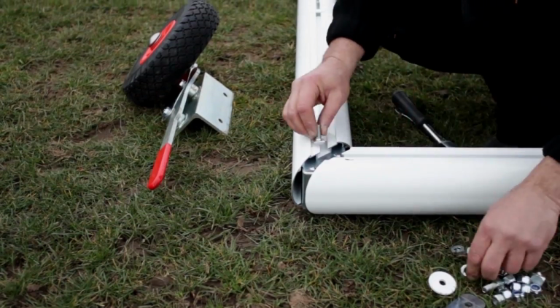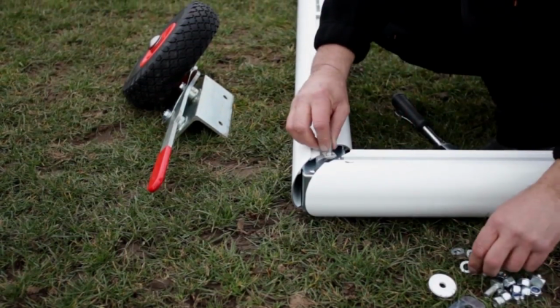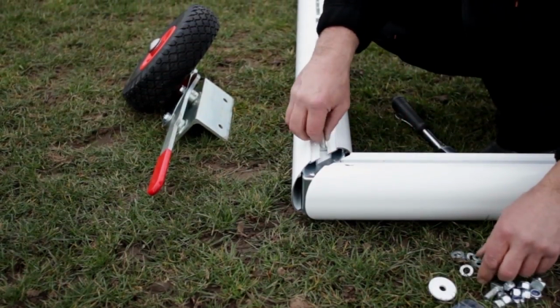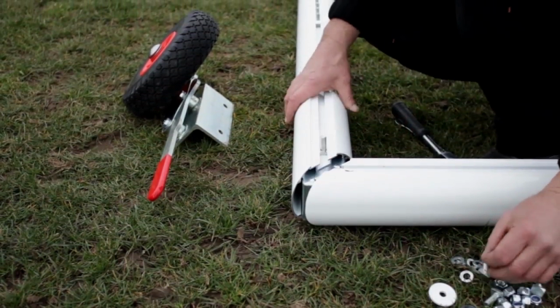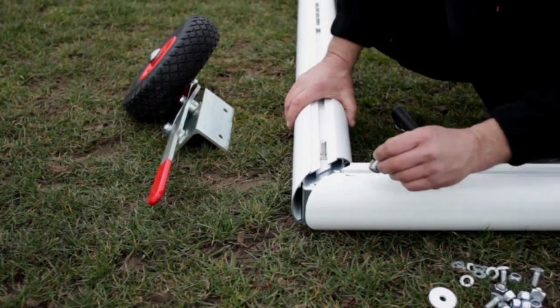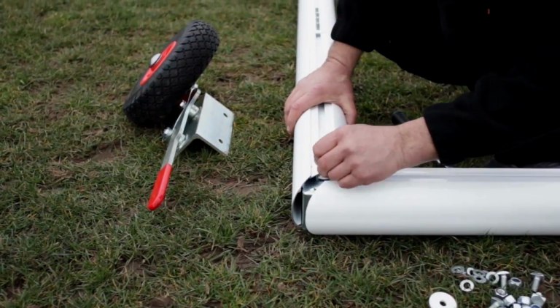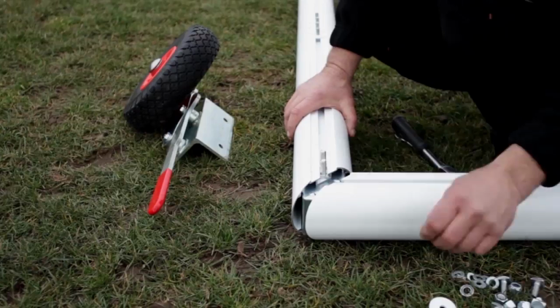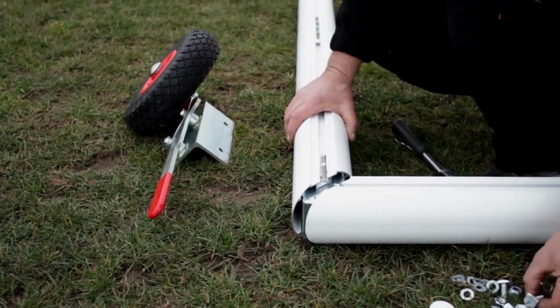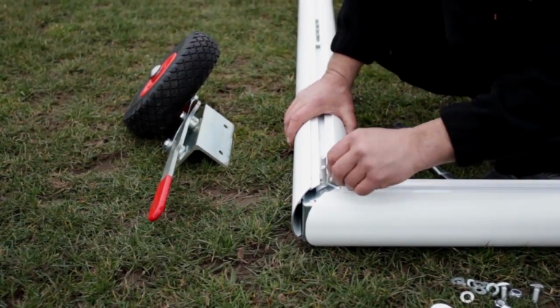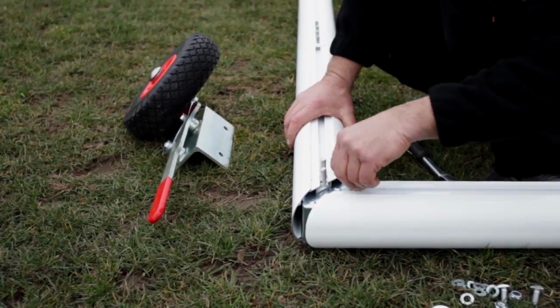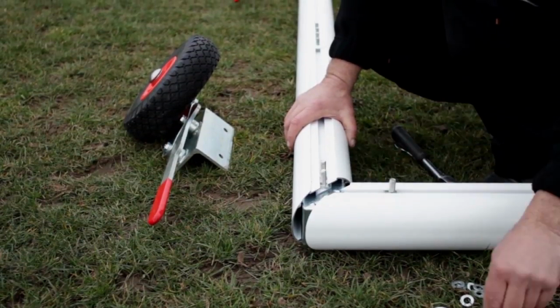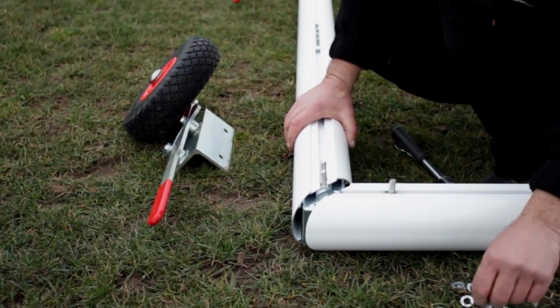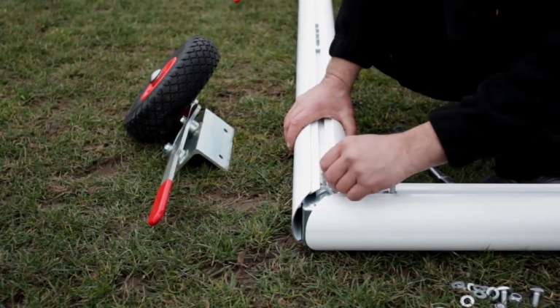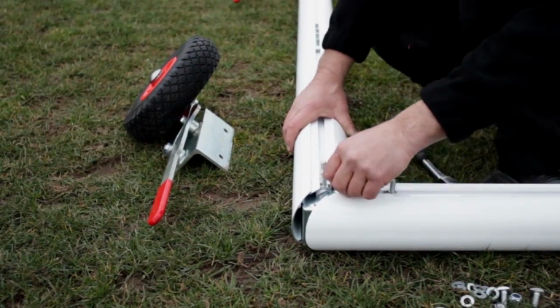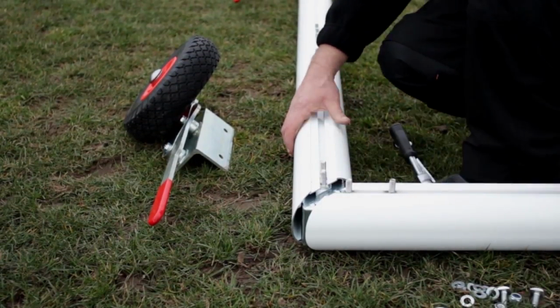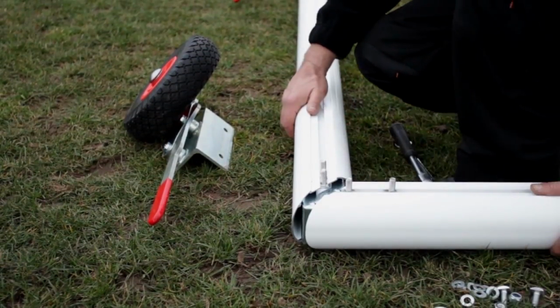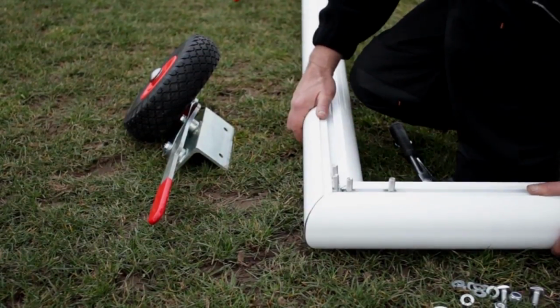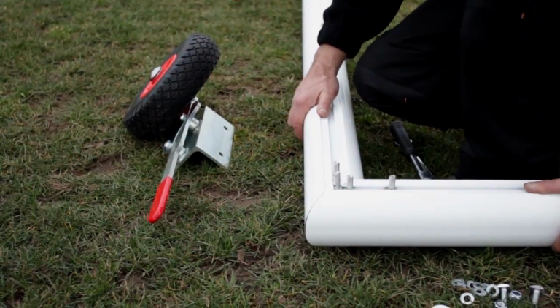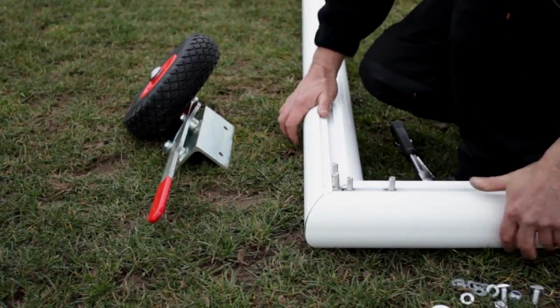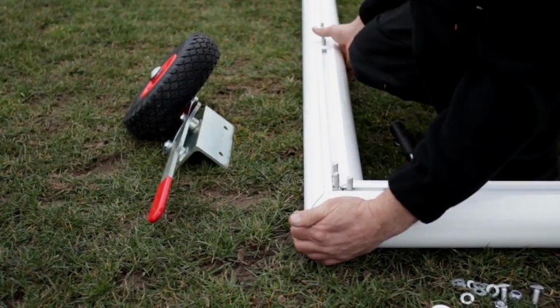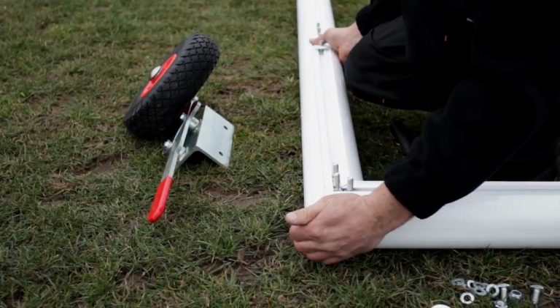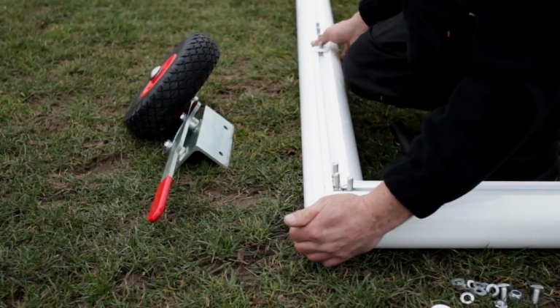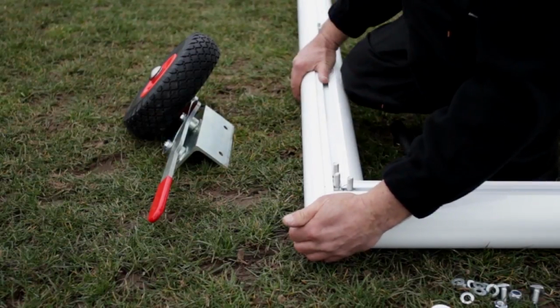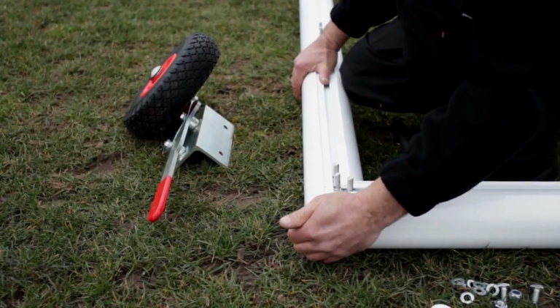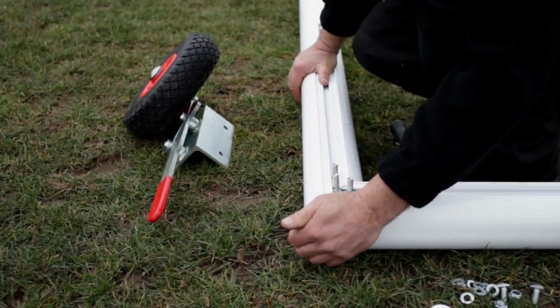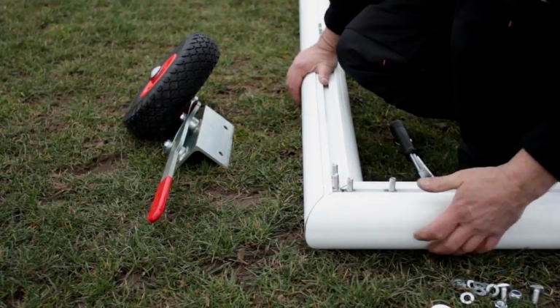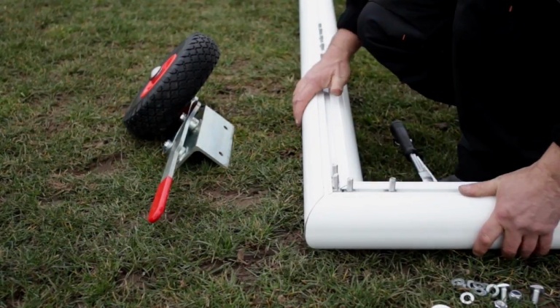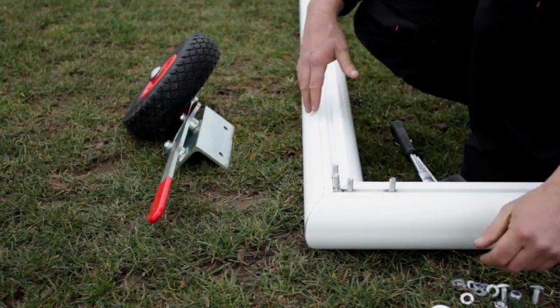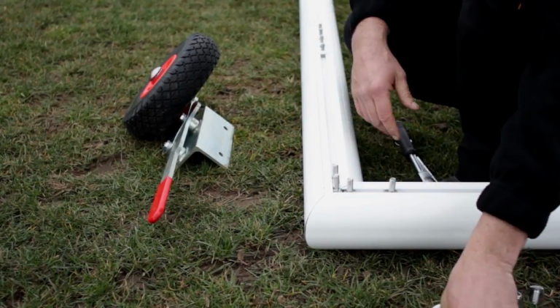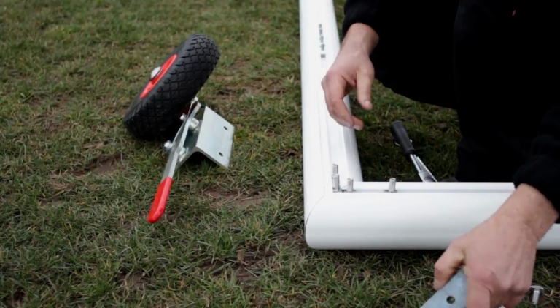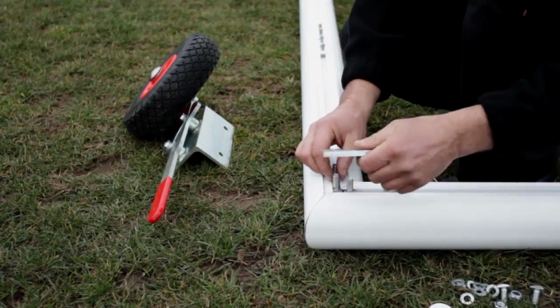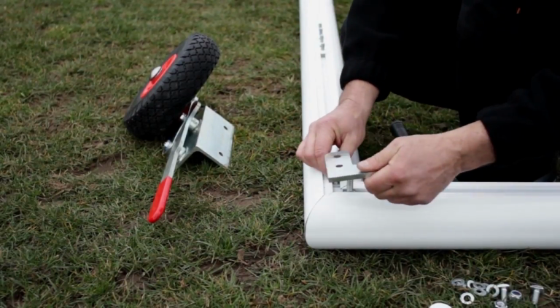Slide another 2 T-bolts onto the run back and 2 onto the back bar, and fit an L-plate. Tighten using 3 10mm nuts and 3 10mm washers, leaving 1 T-bolt free for the net support.